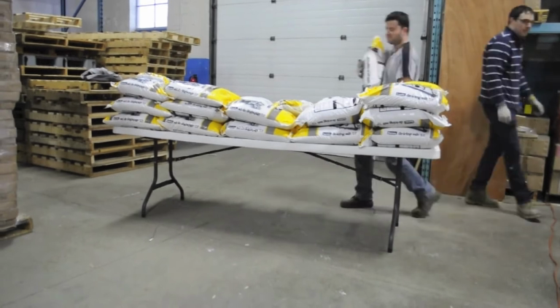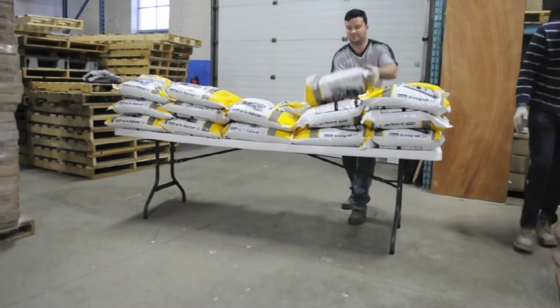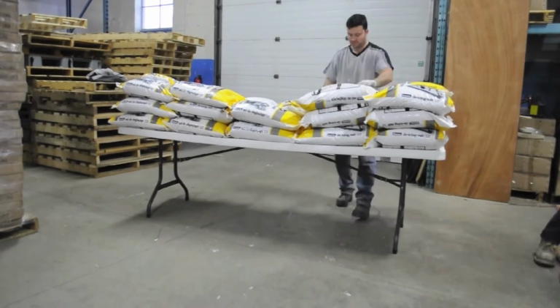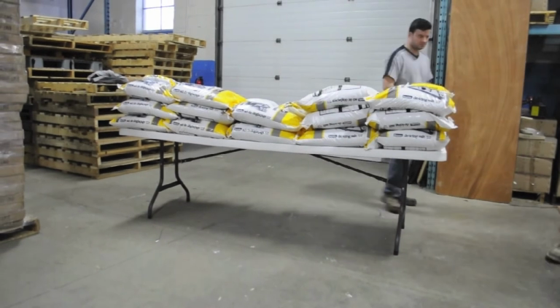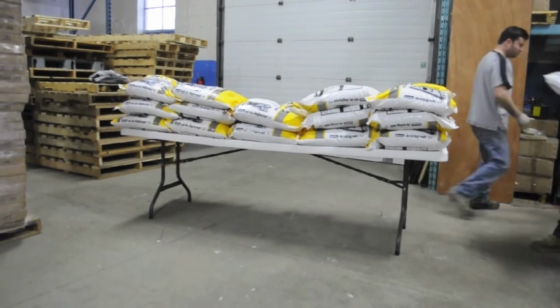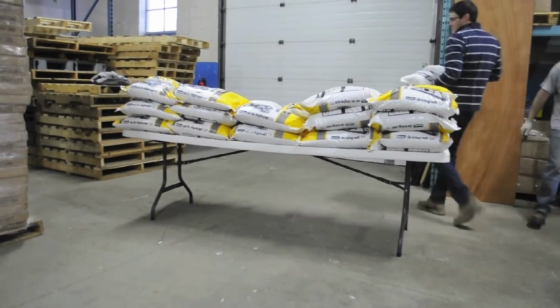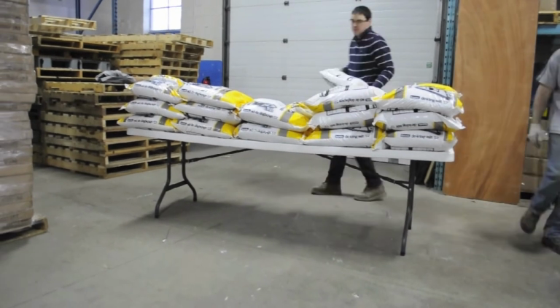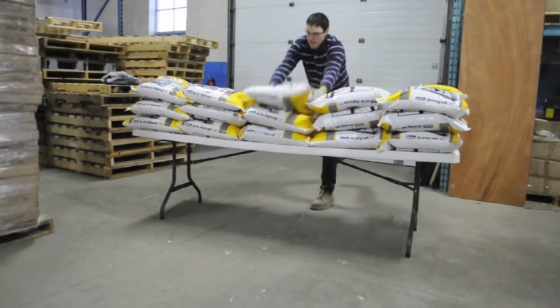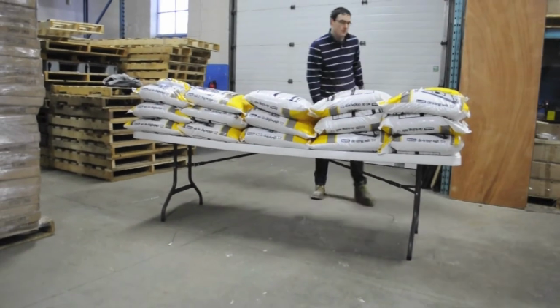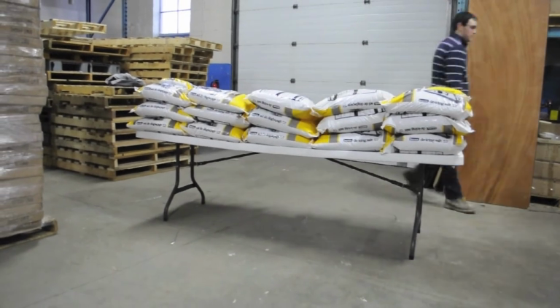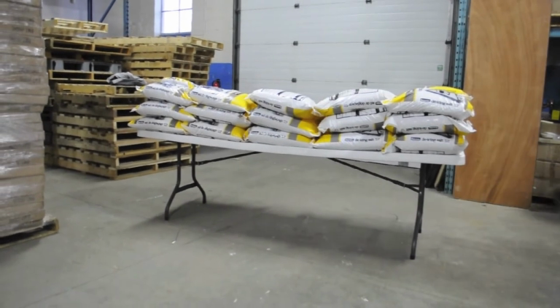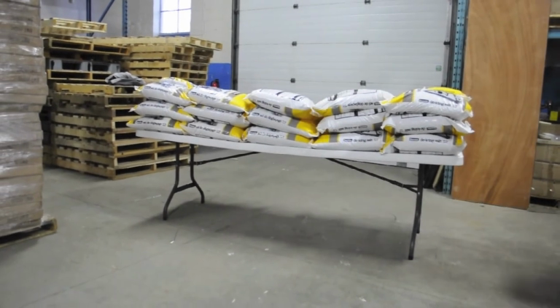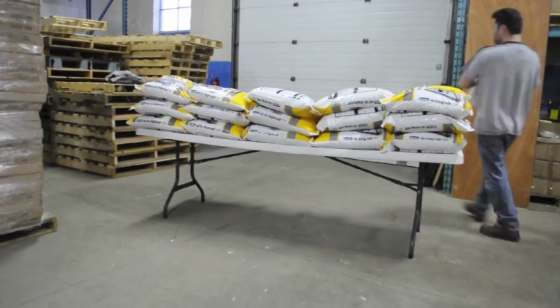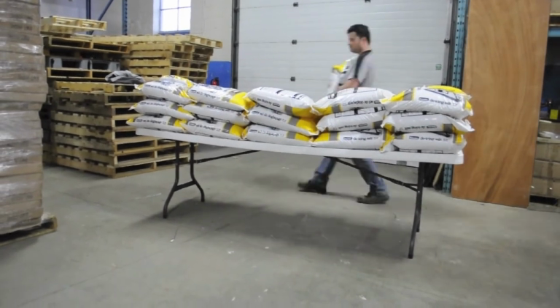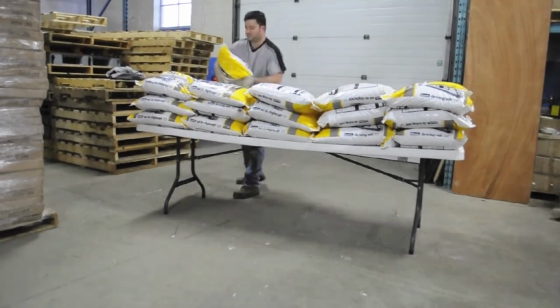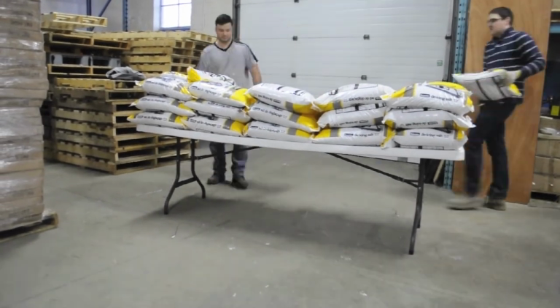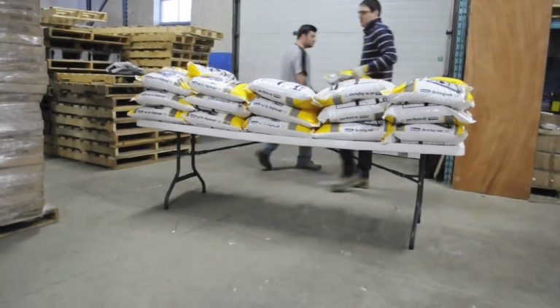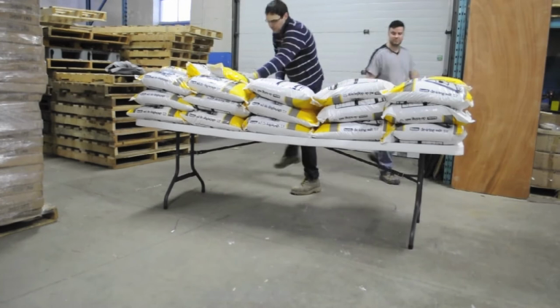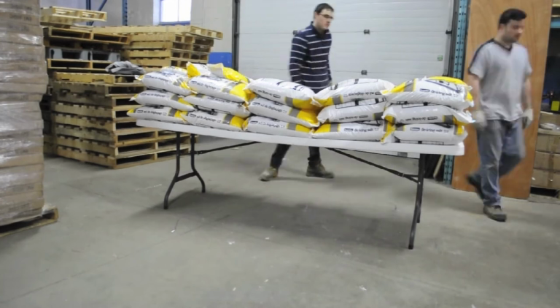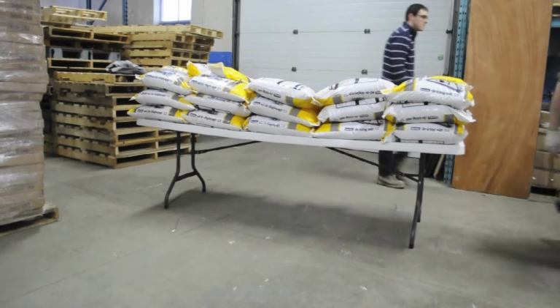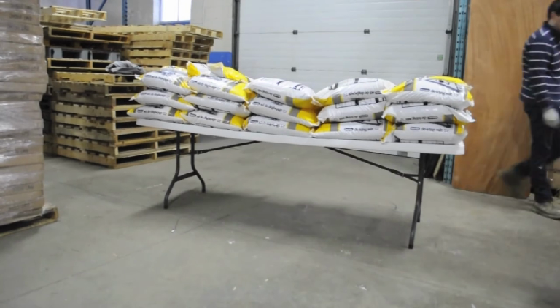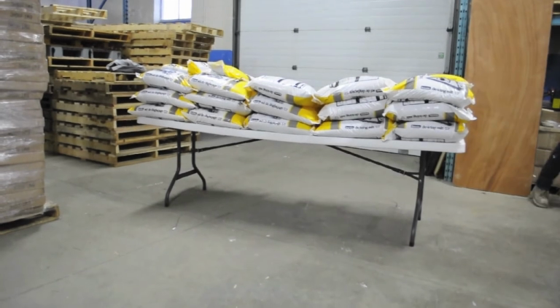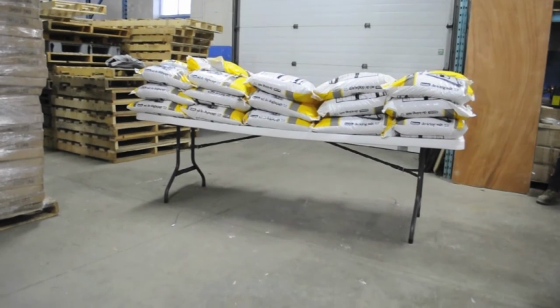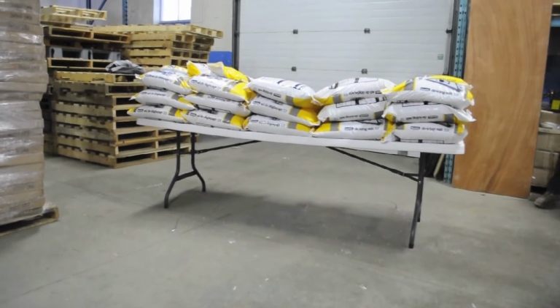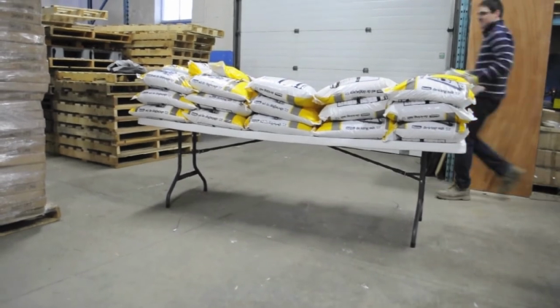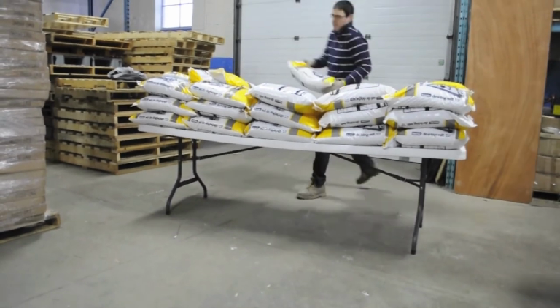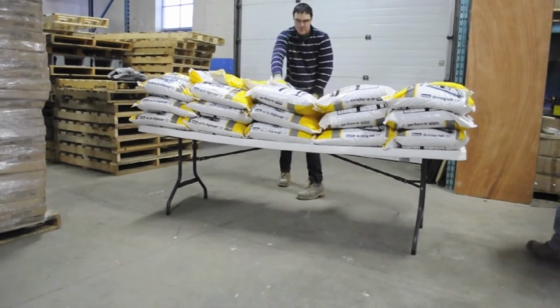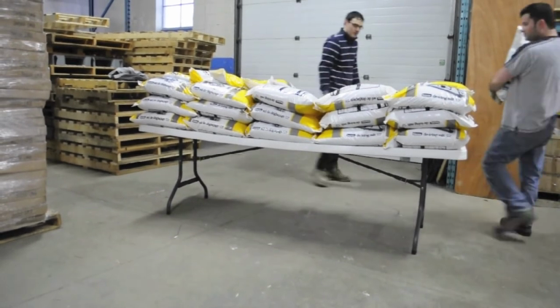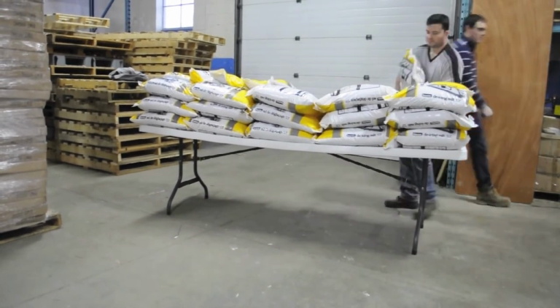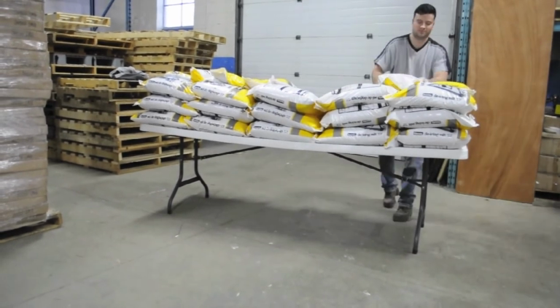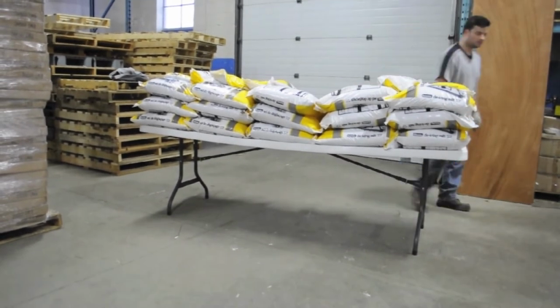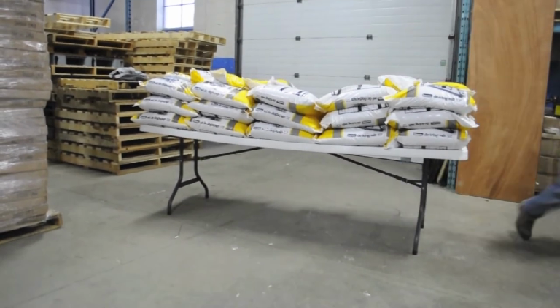In the stress test that we did on our NES reliable 8' rectangular plastic folding table, the table failed after over 1,850 pounds of salt was piled upon it.